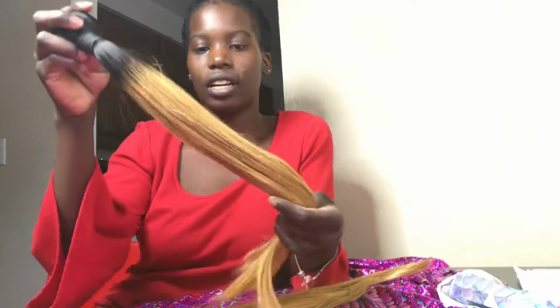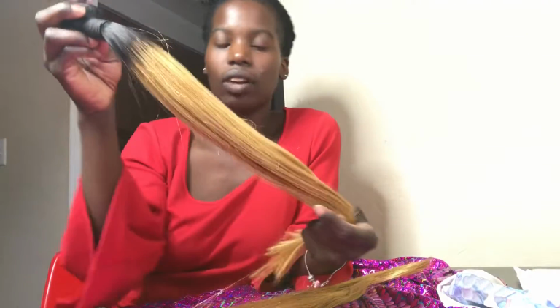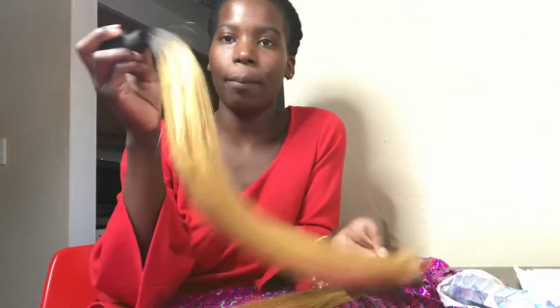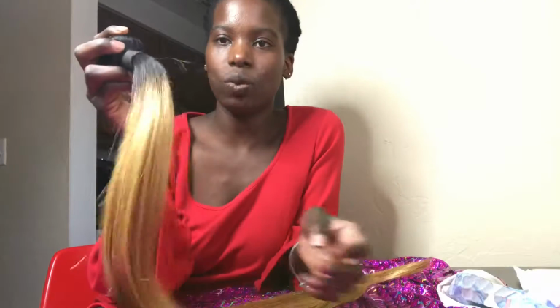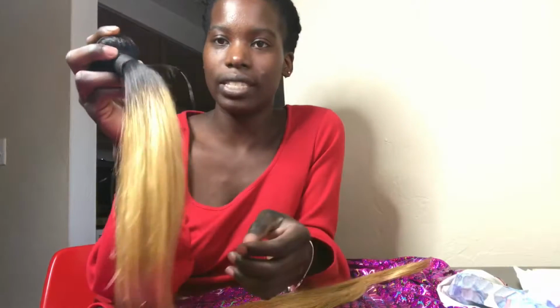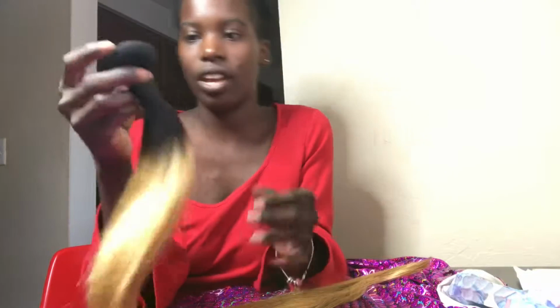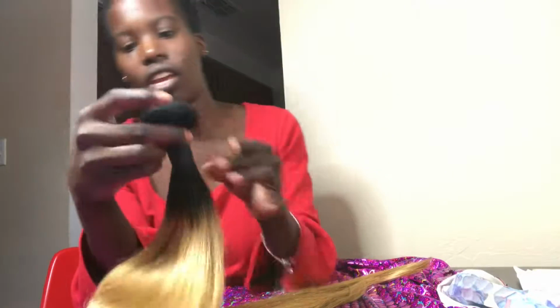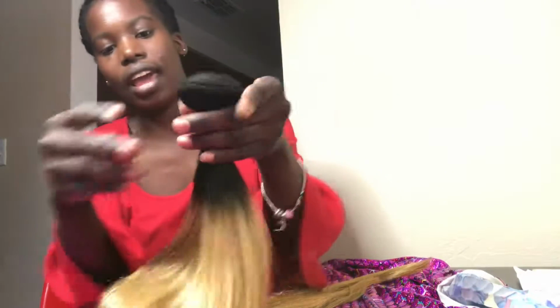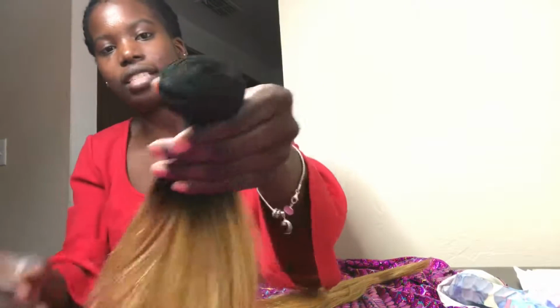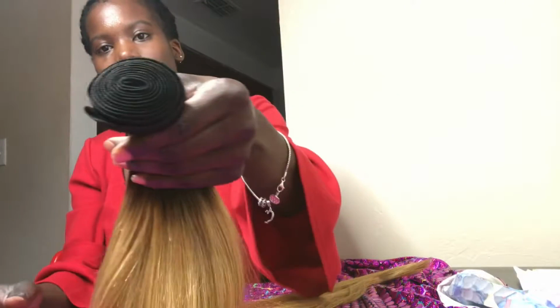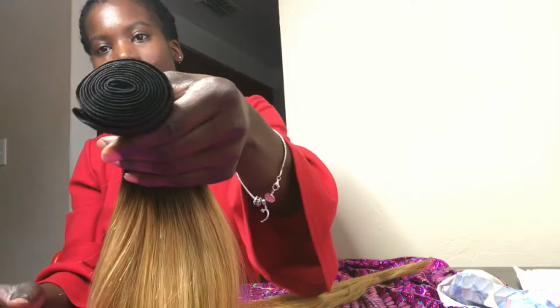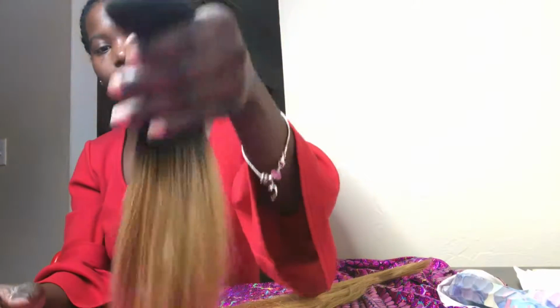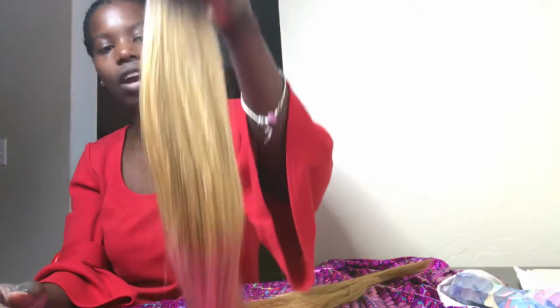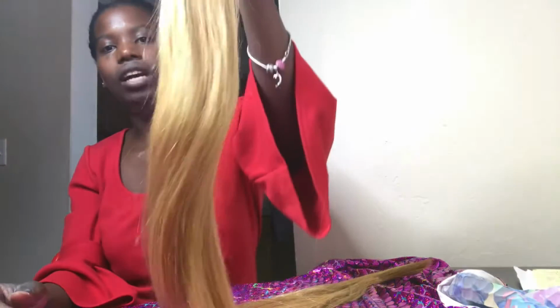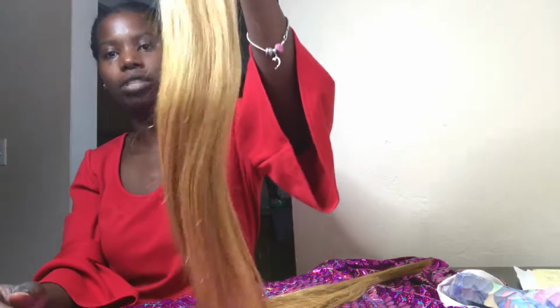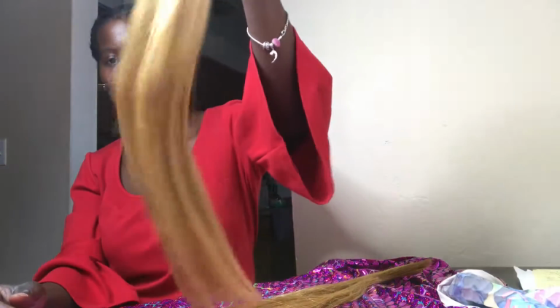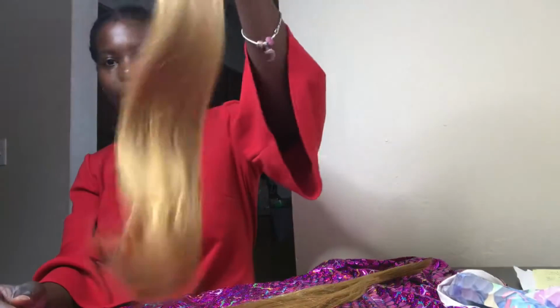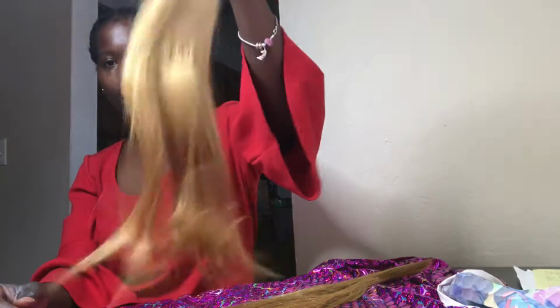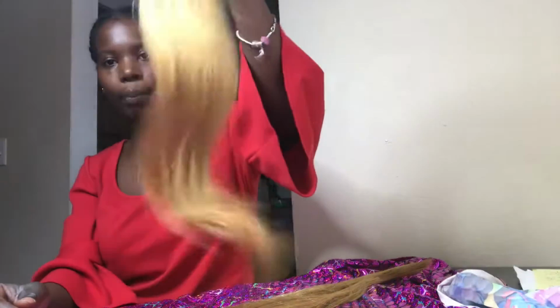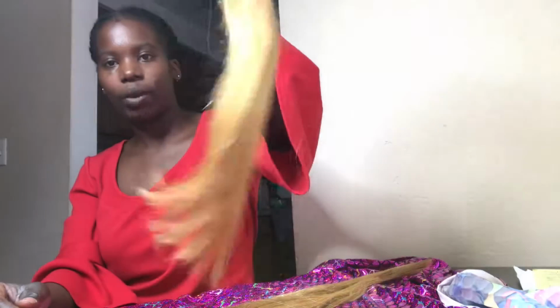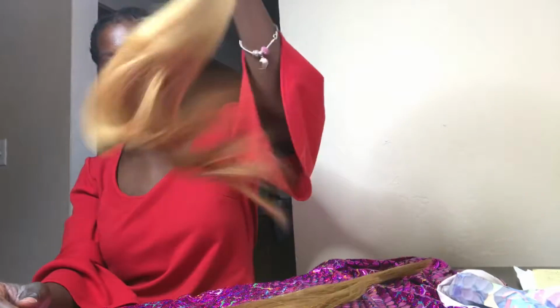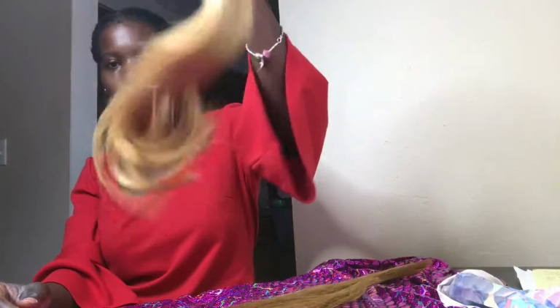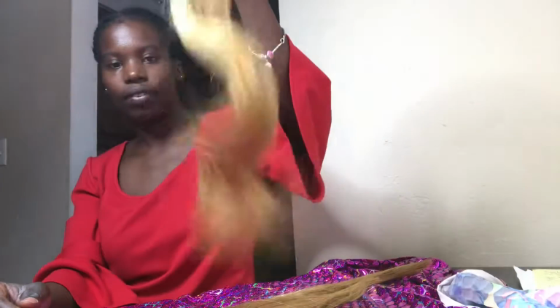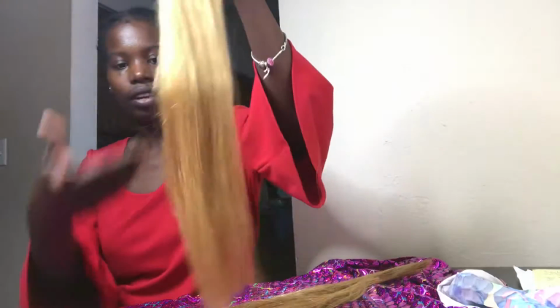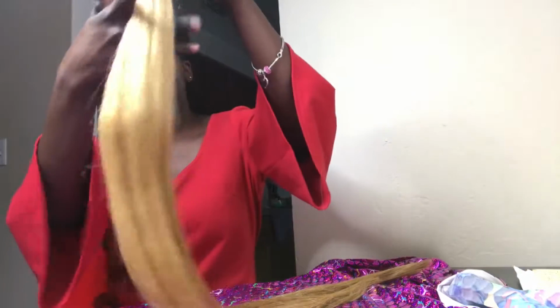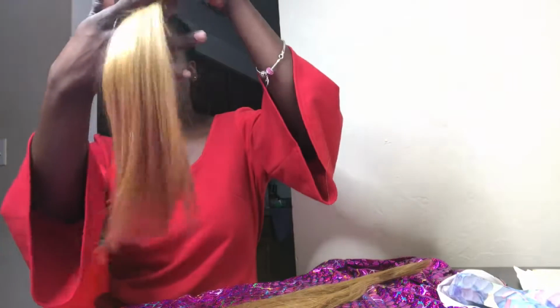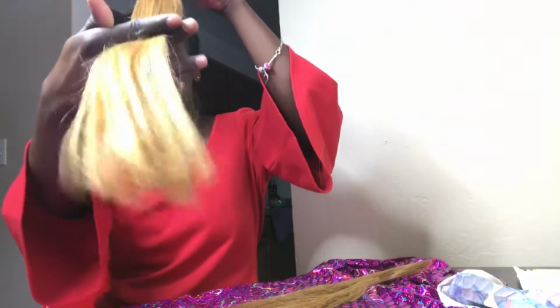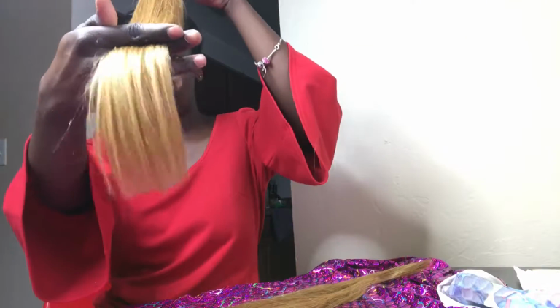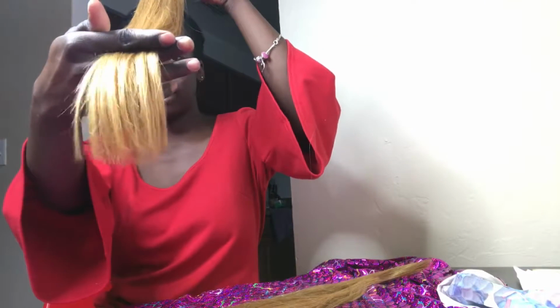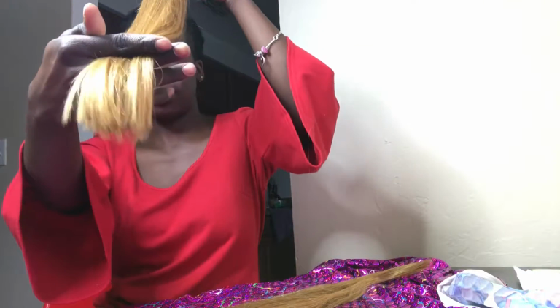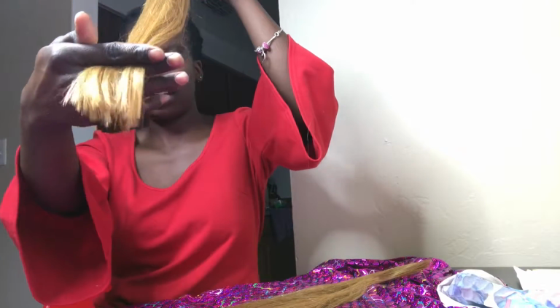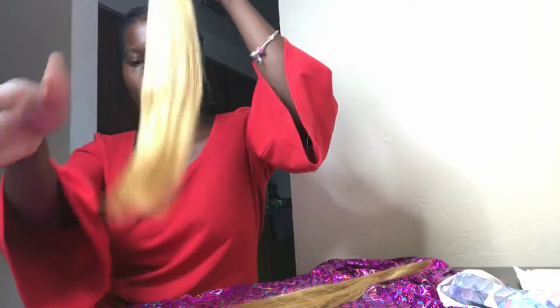This is in the color 1B27 and it has the black roots. It only comes in straight, not body wave. No split ends on it either.